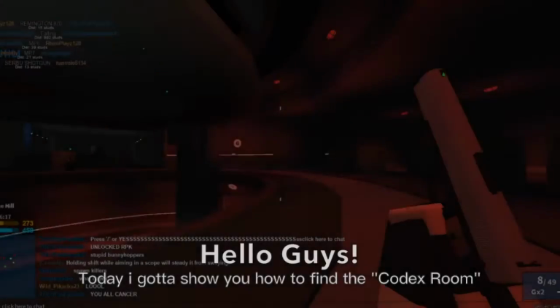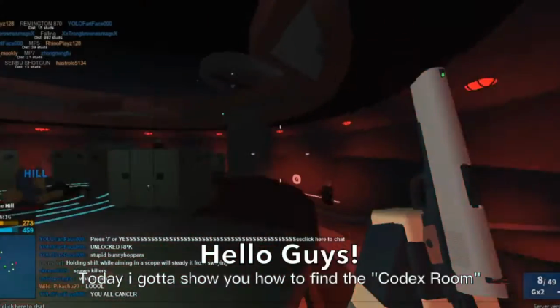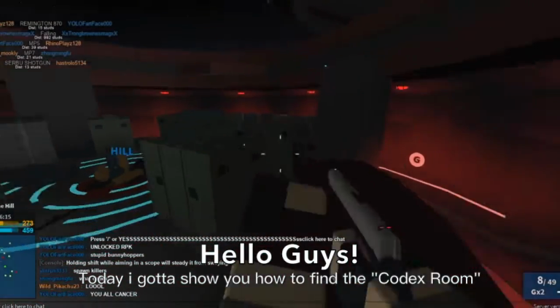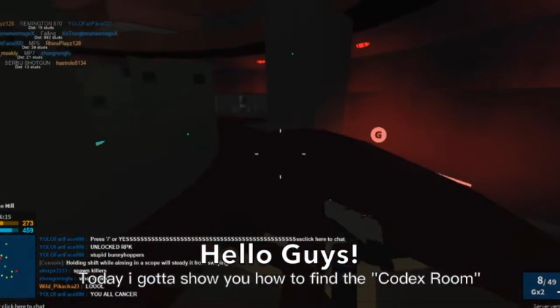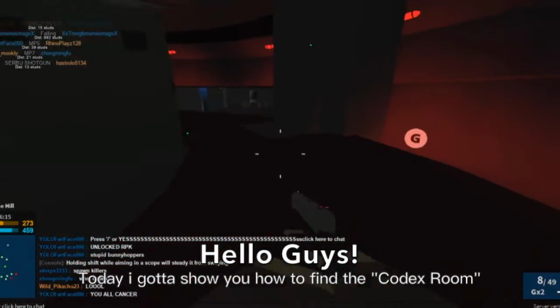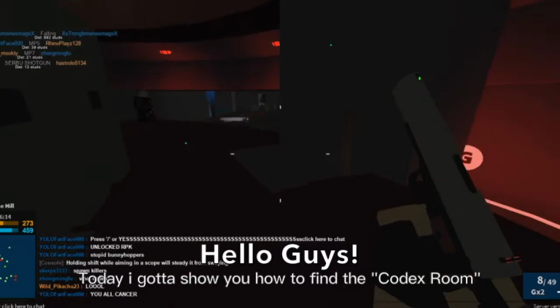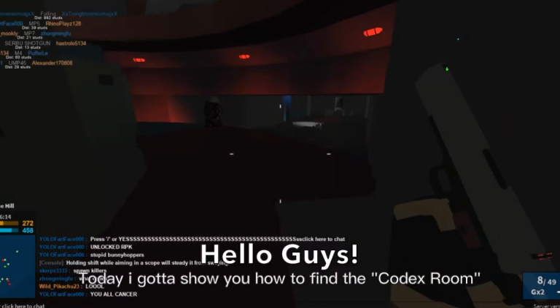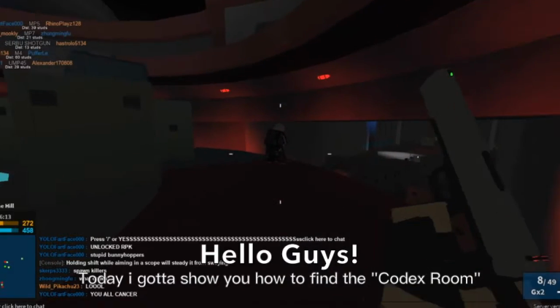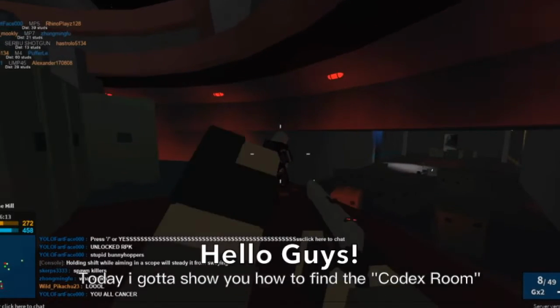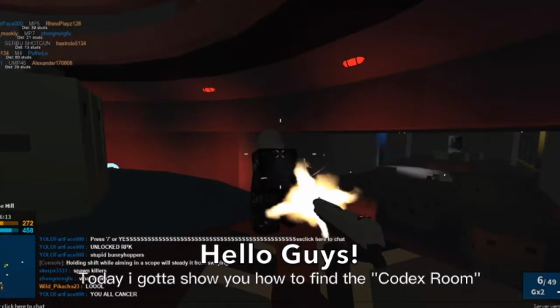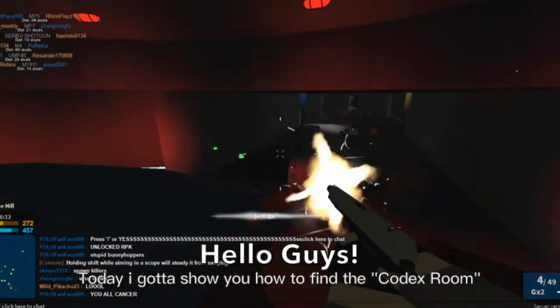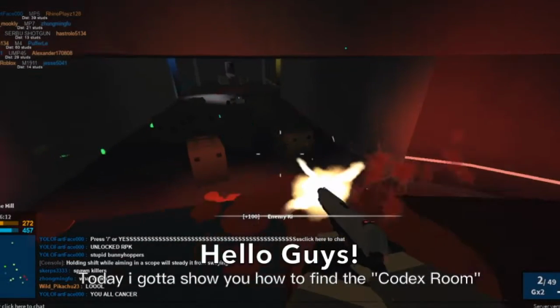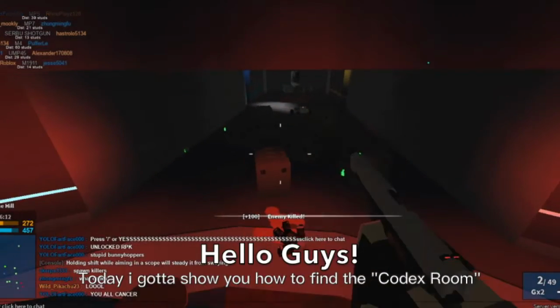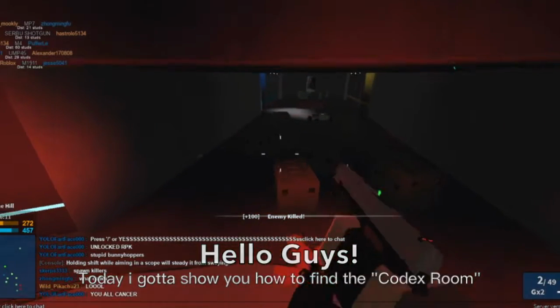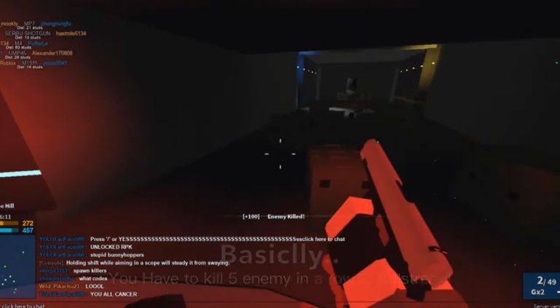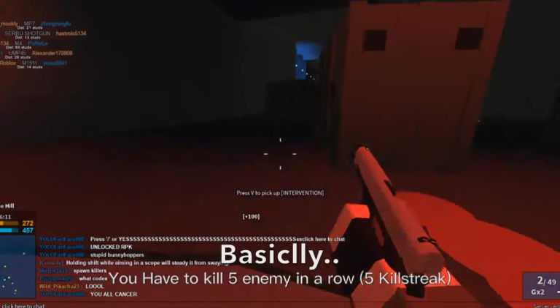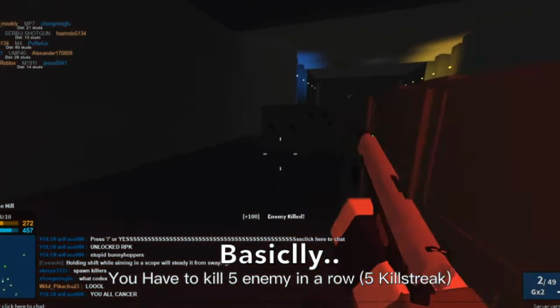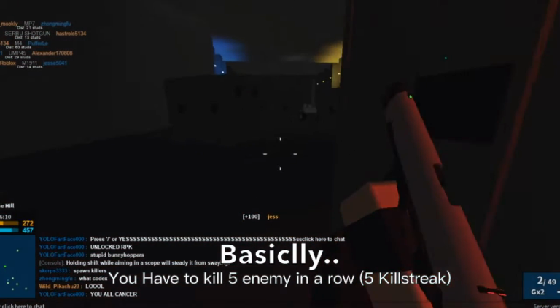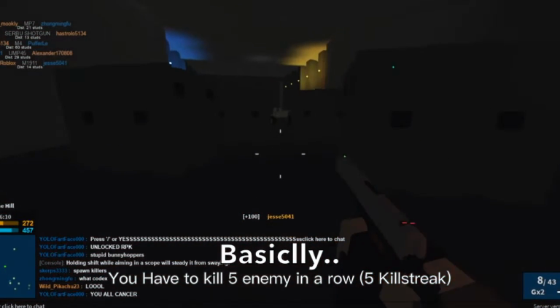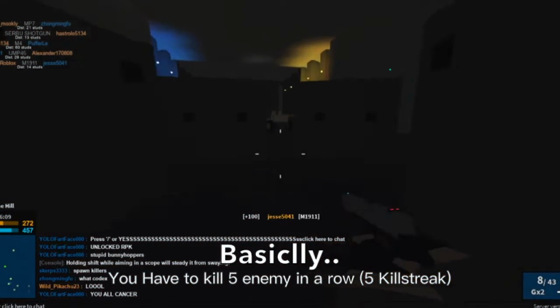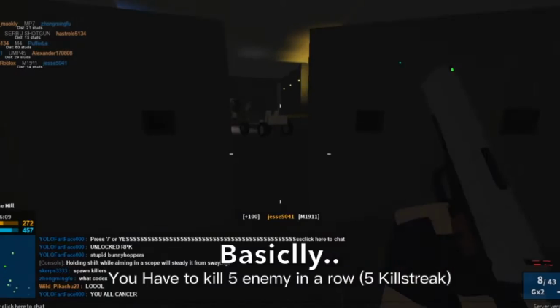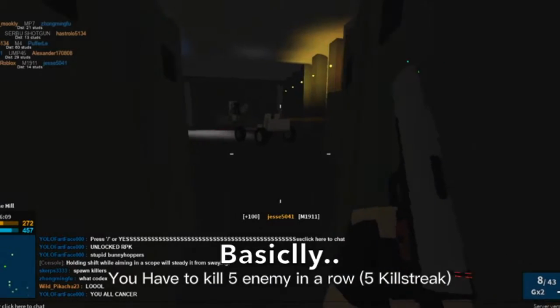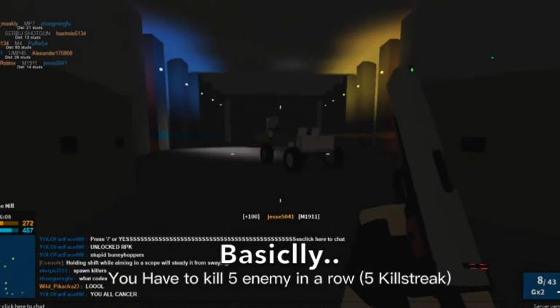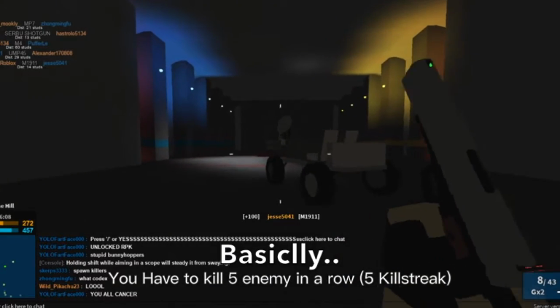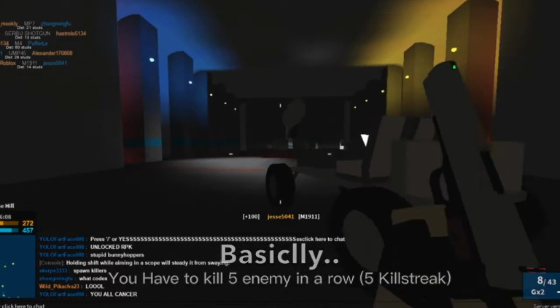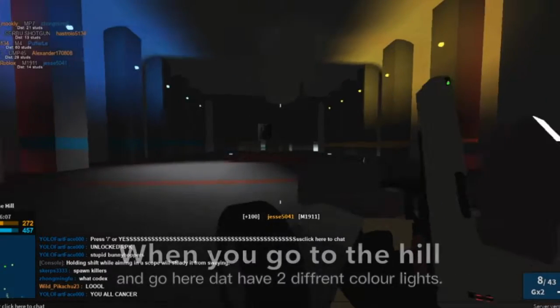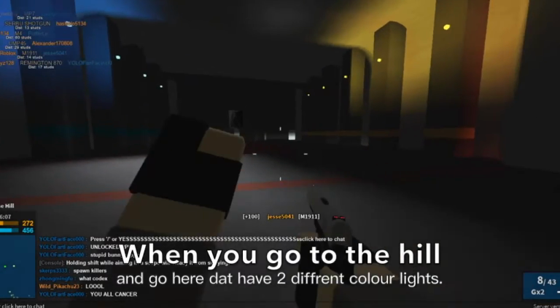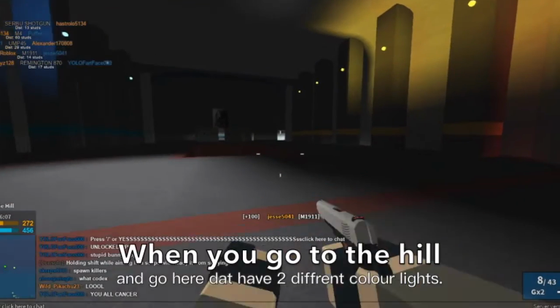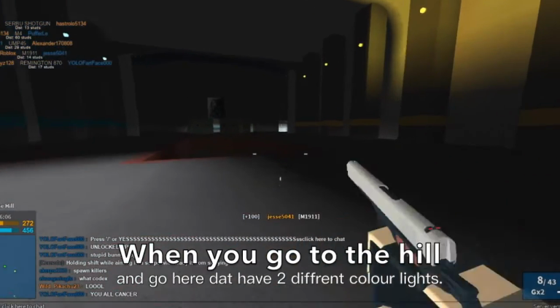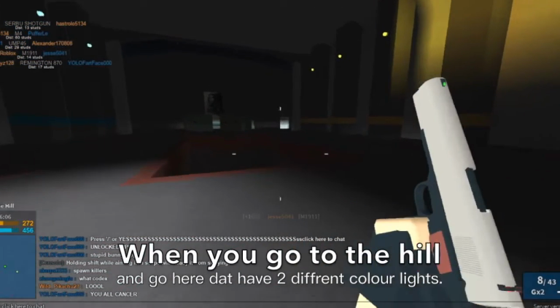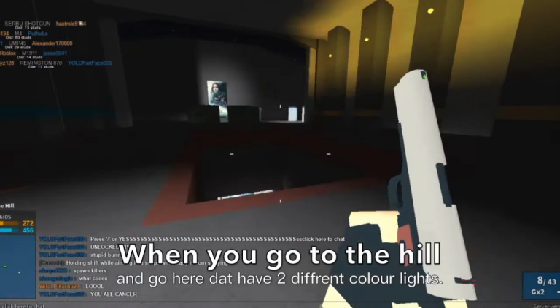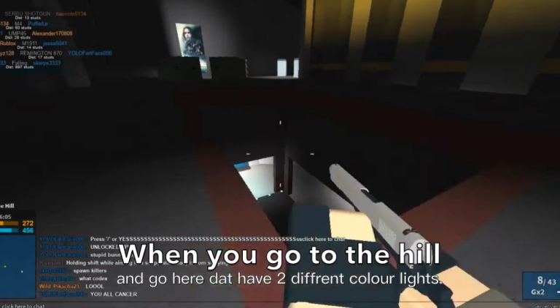Hello guys, today I'm going to show you how to find the codex room in Phantom Forces. Basically, you have to kill 5 enemies in a row. You get to the hill and go this way.